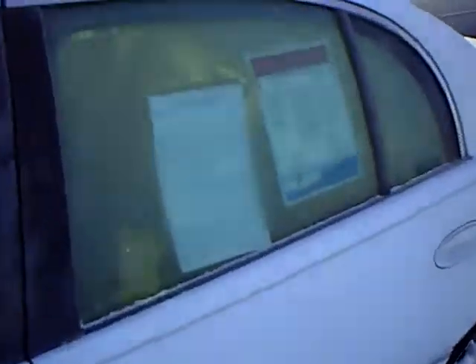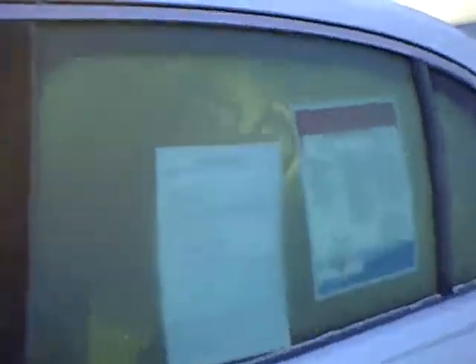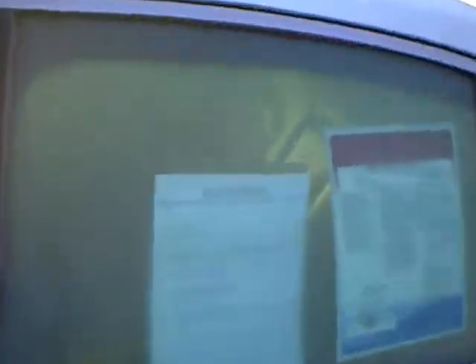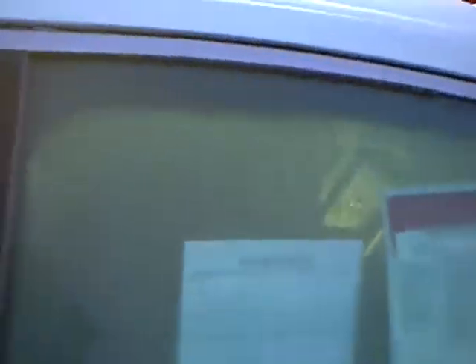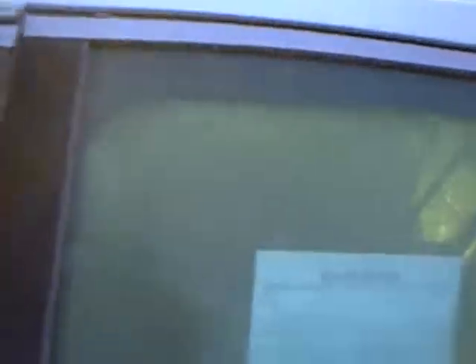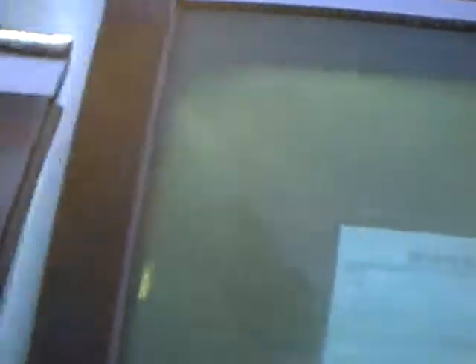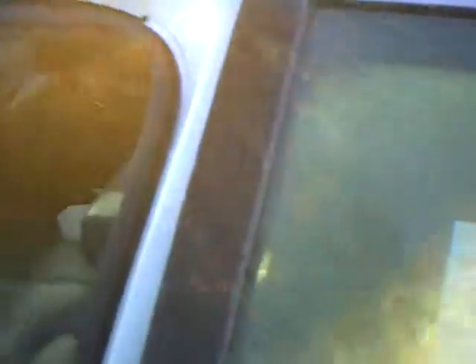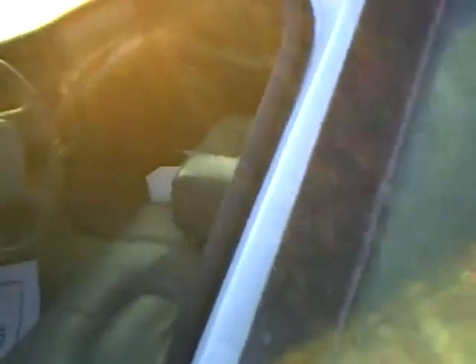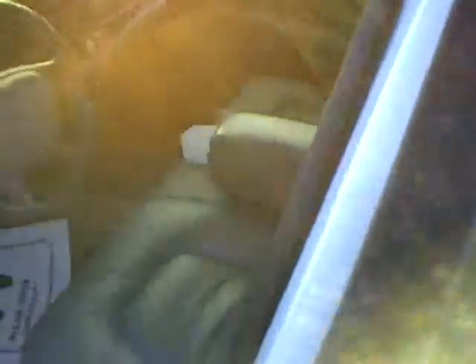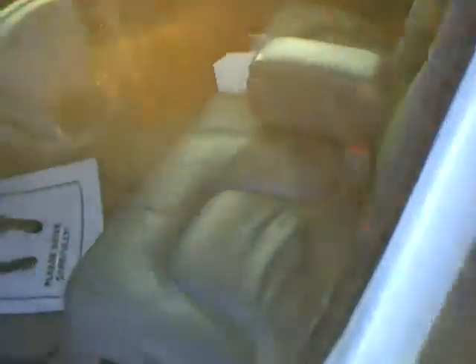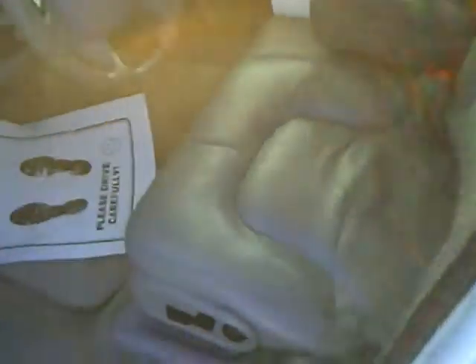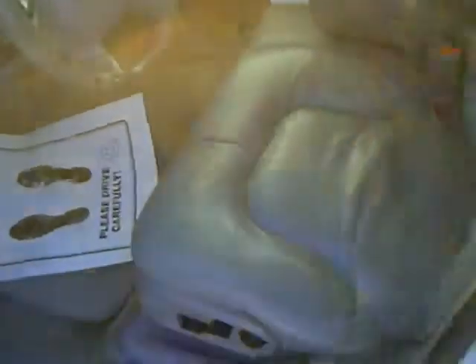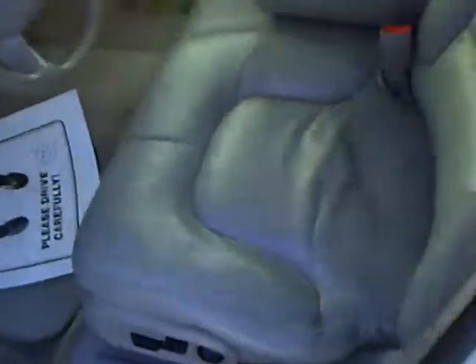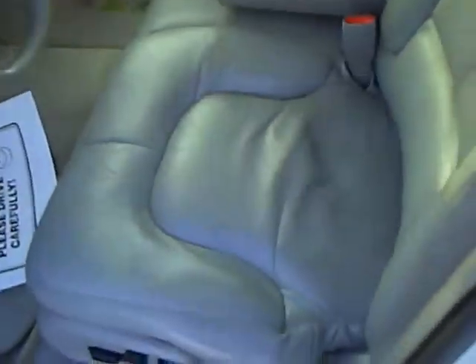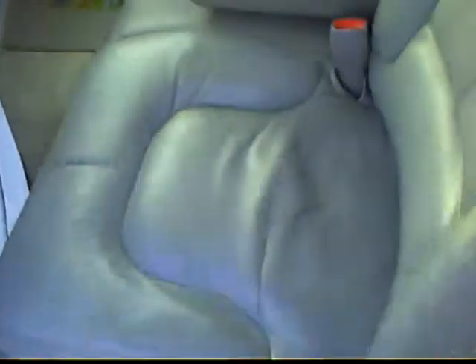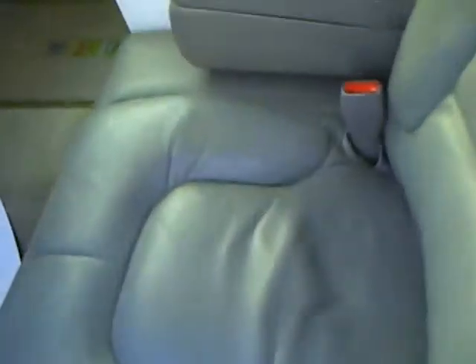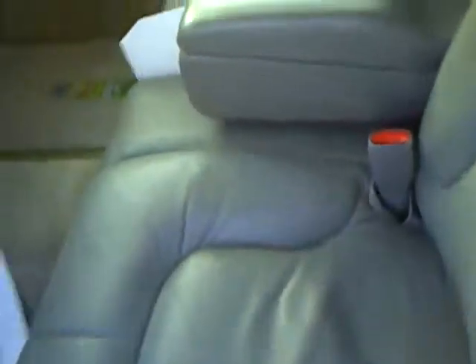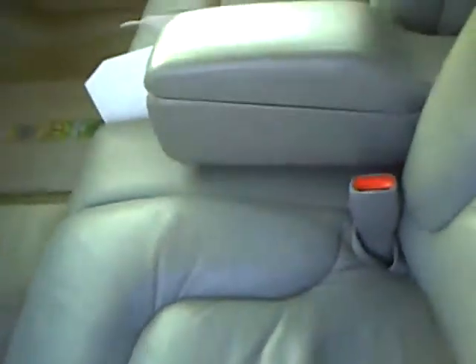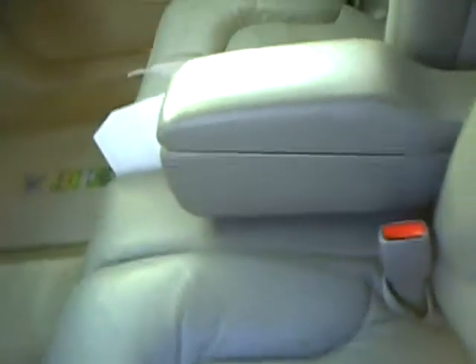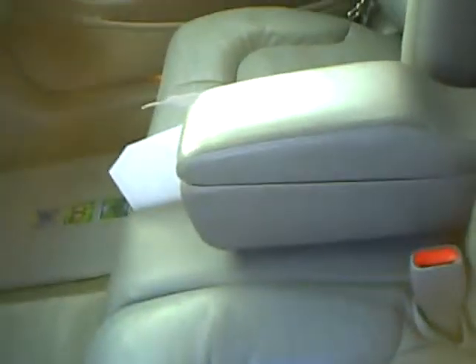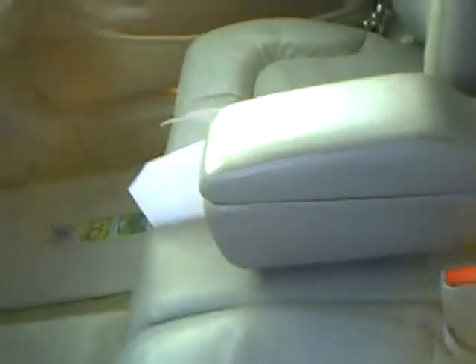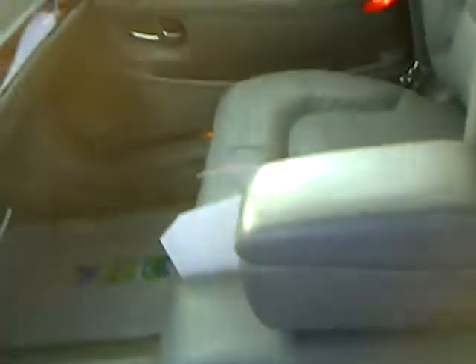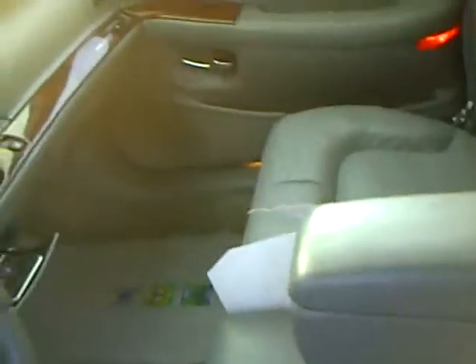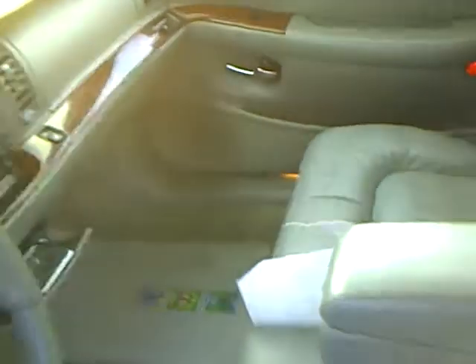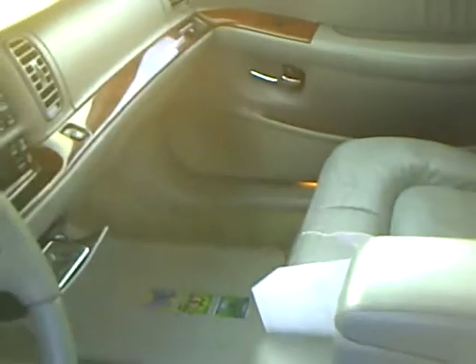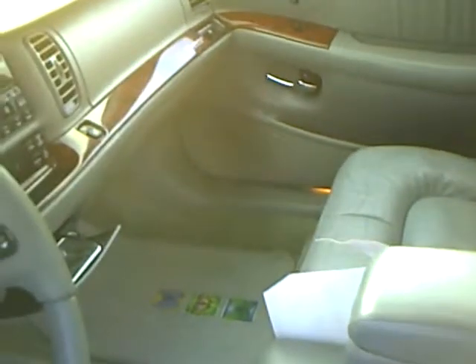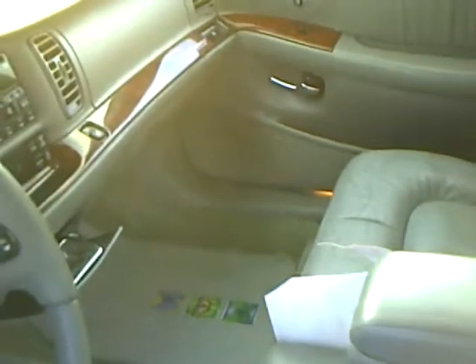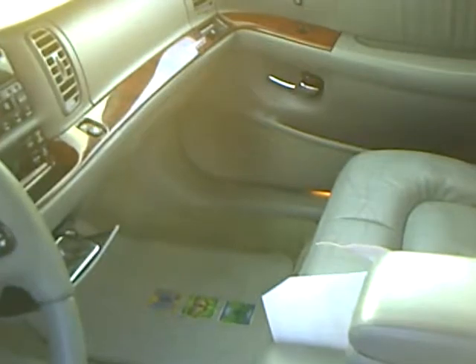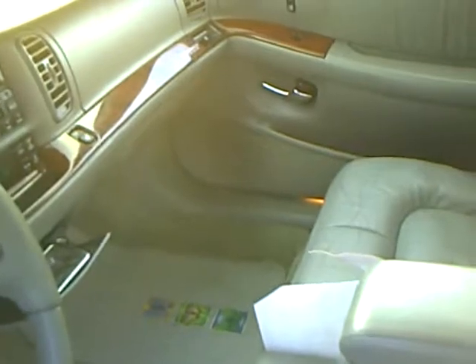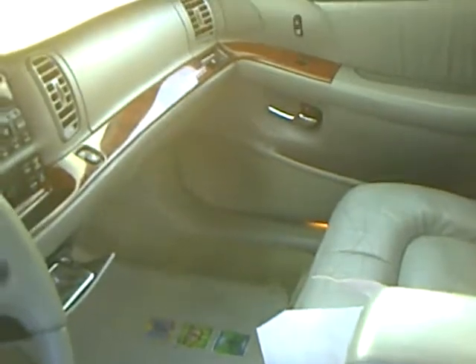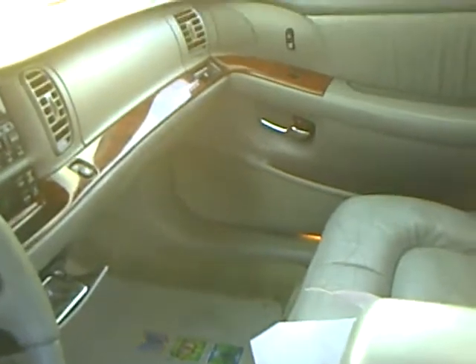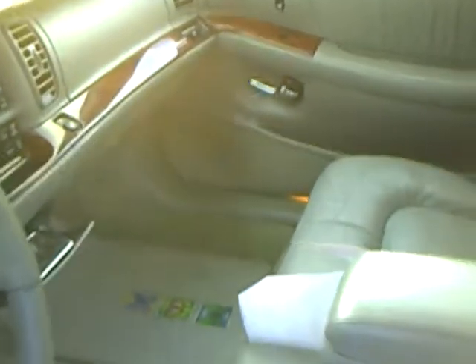Leather interior with heated seats for these cold days. AM, FM, CD, cassette player.